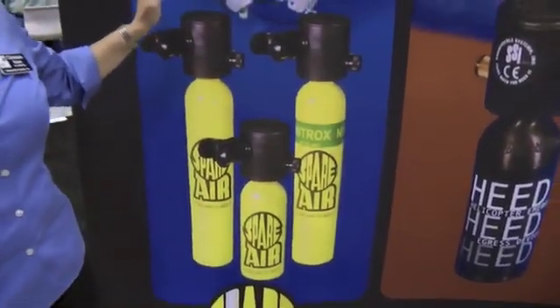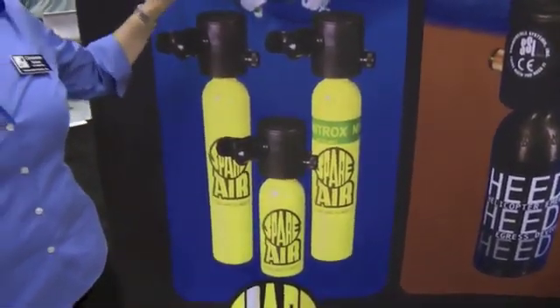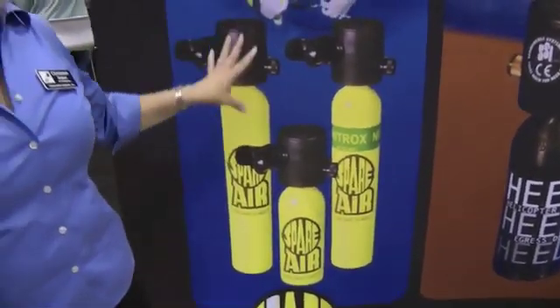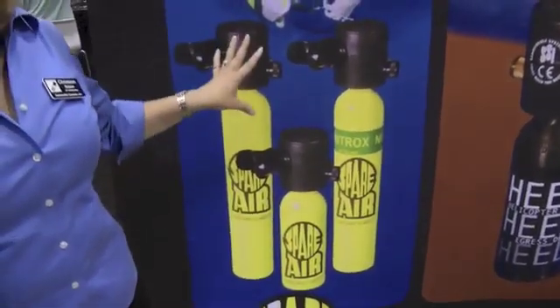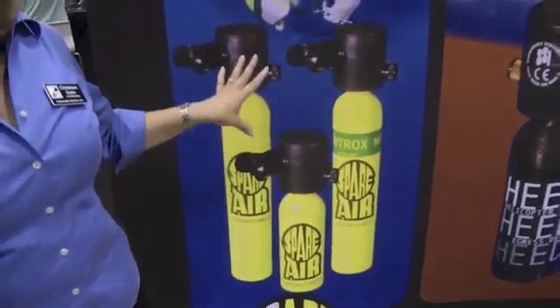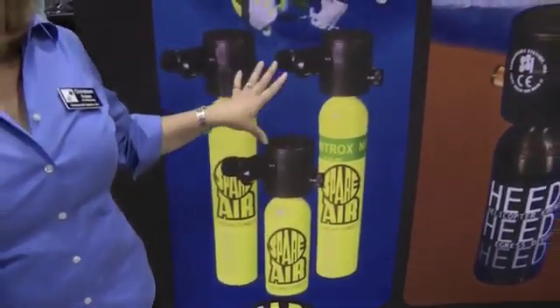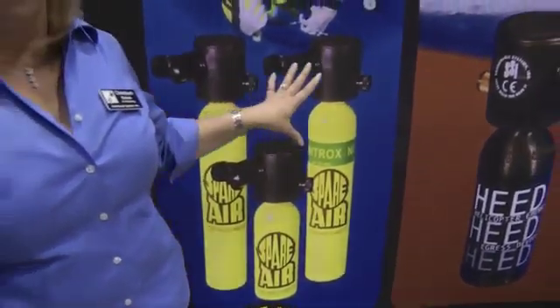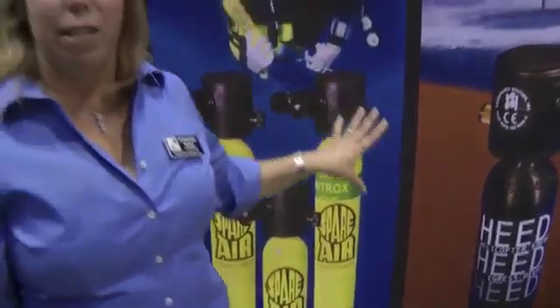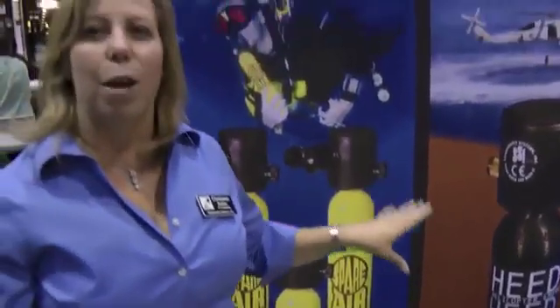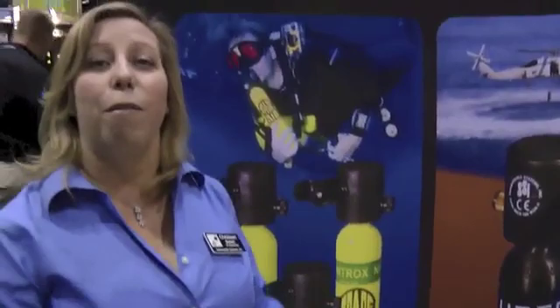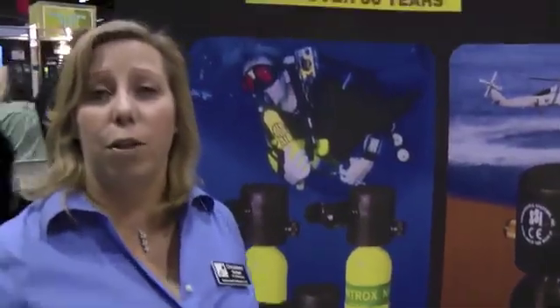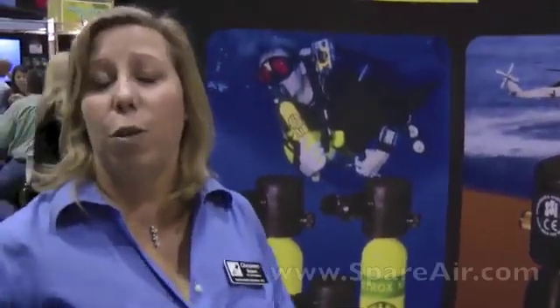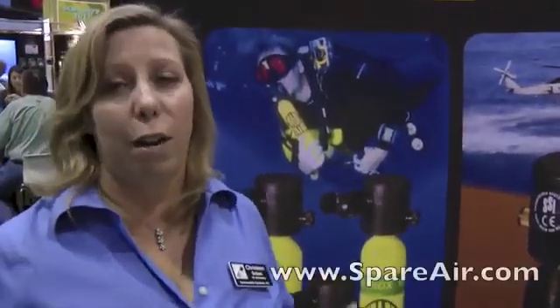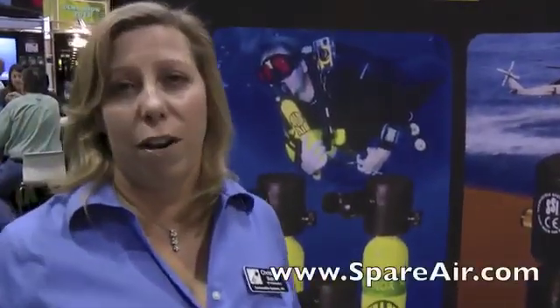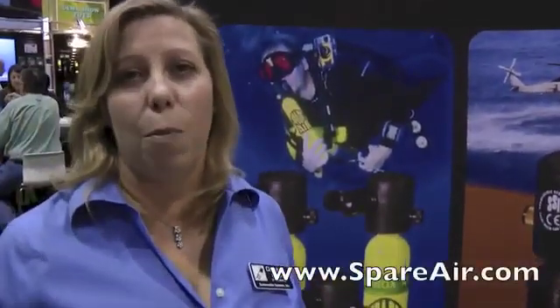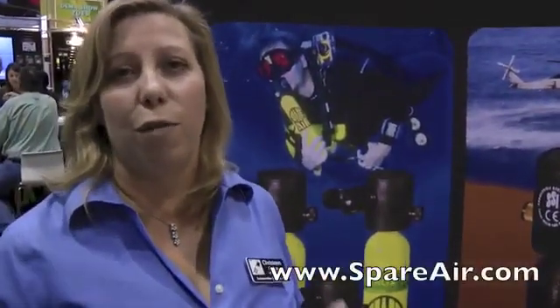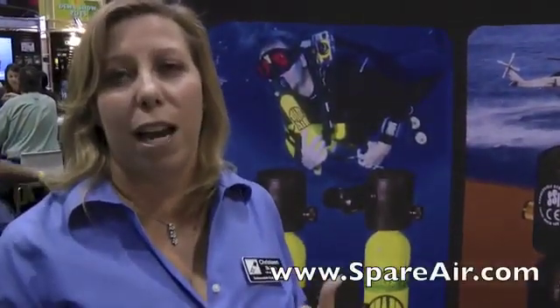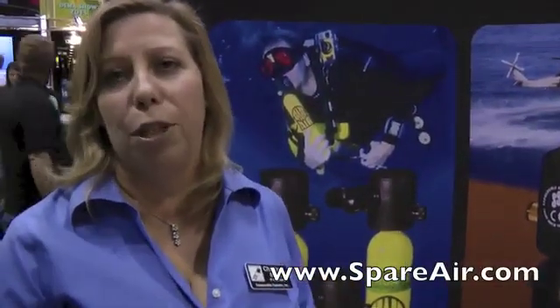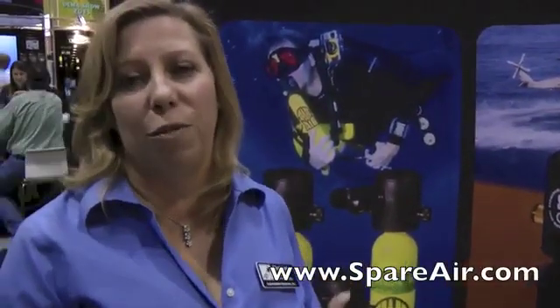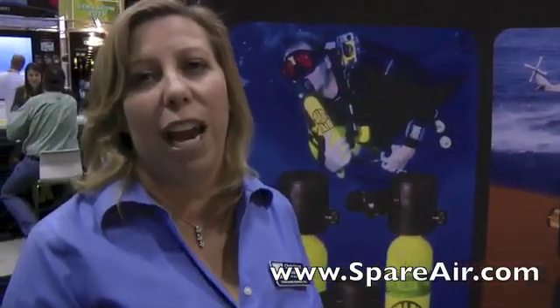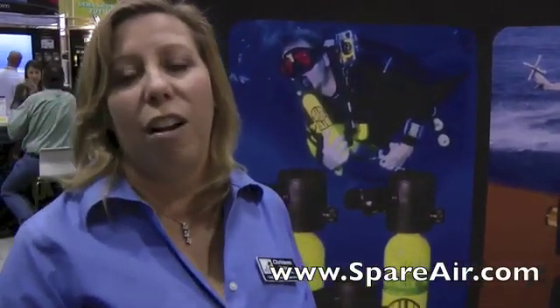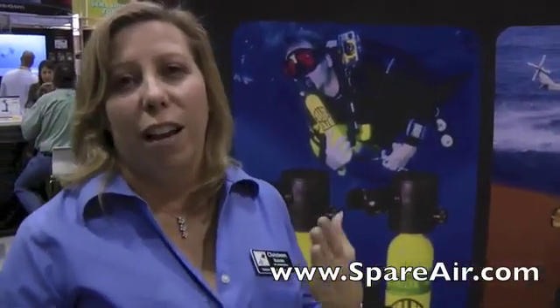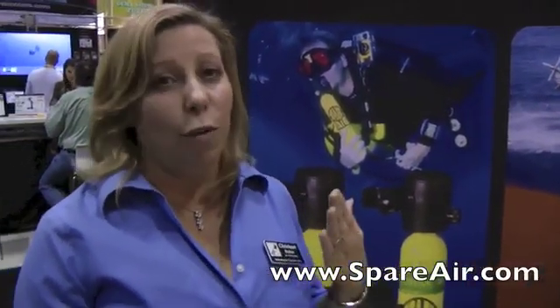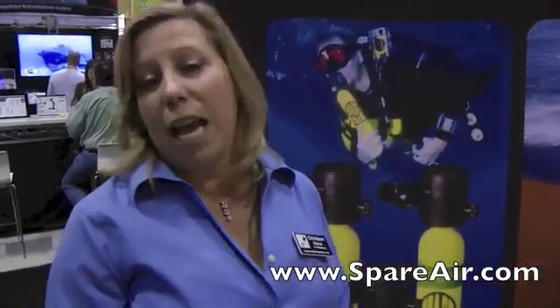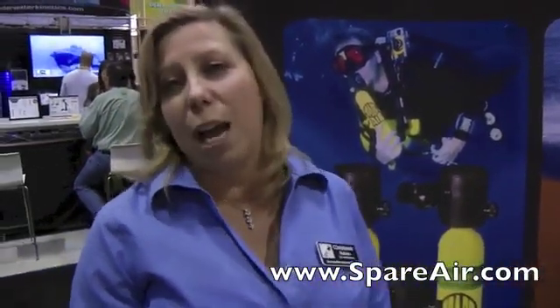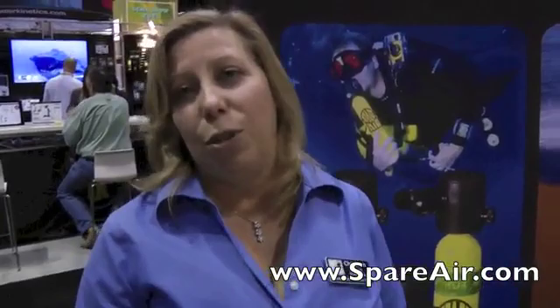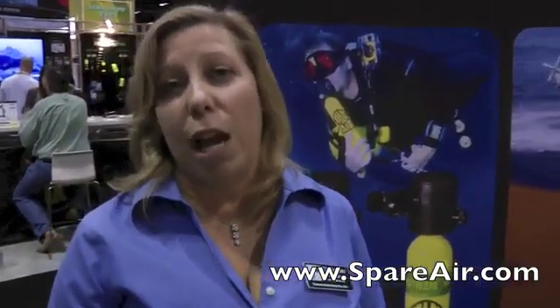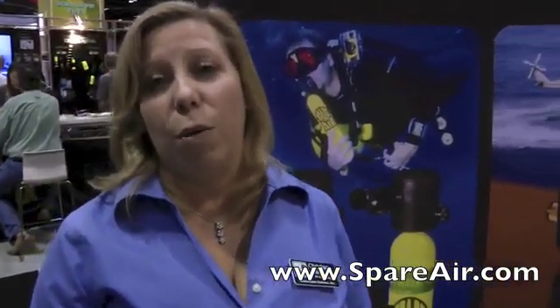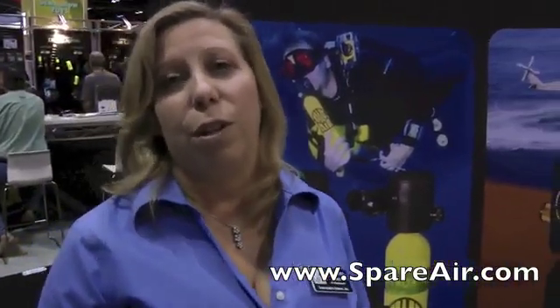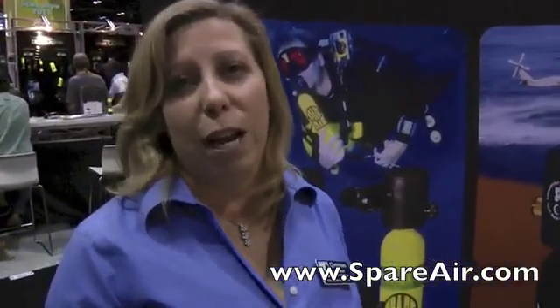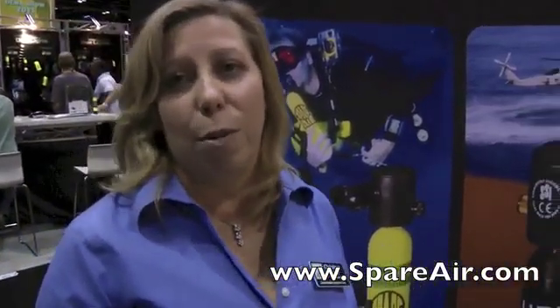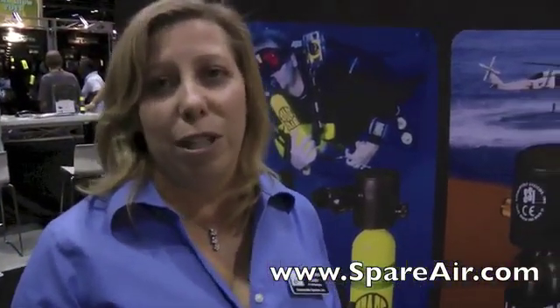It's a backup air system in case your primary system fails you or you run out of air in some way. You've got options, you've got air, you've got time to decide what you want to do in an out-of-air emergency.